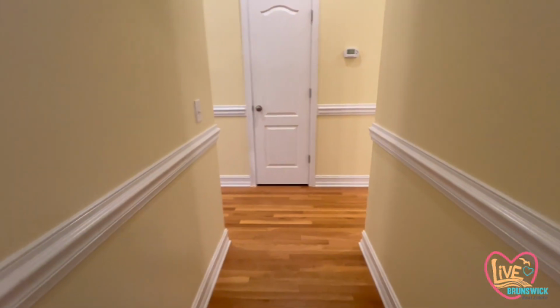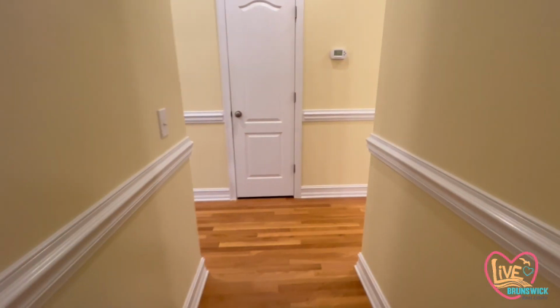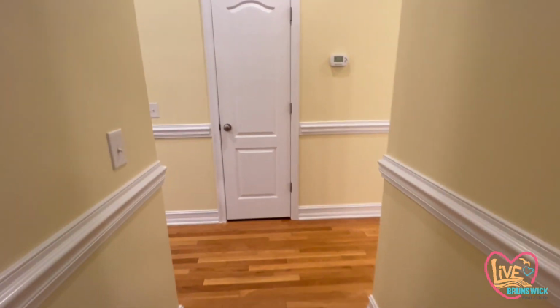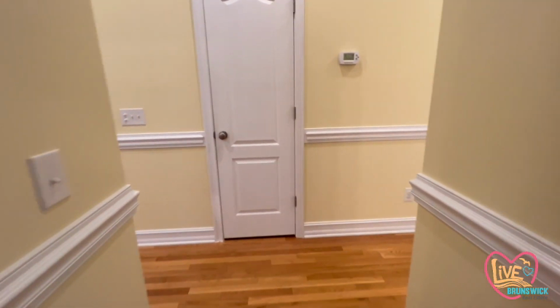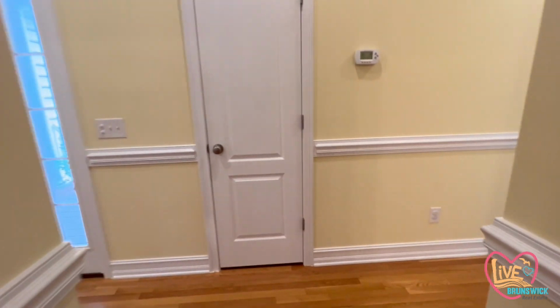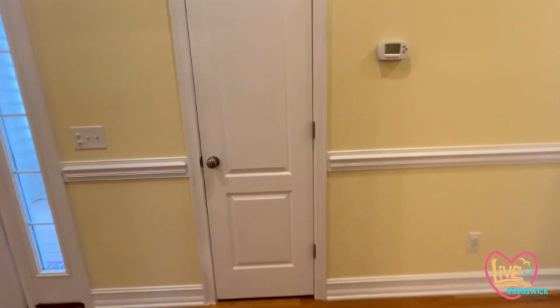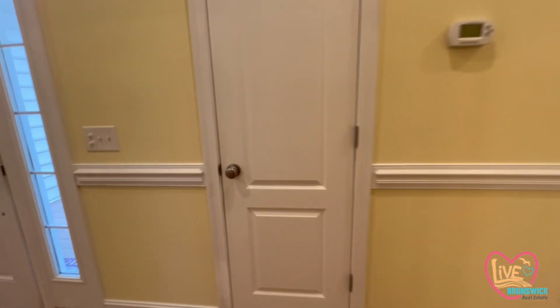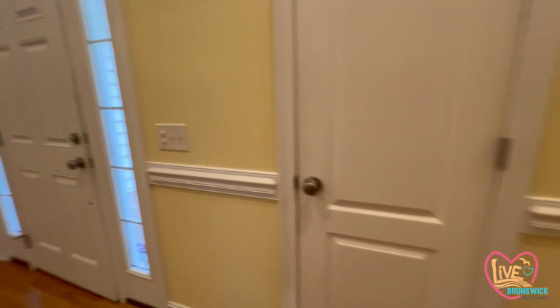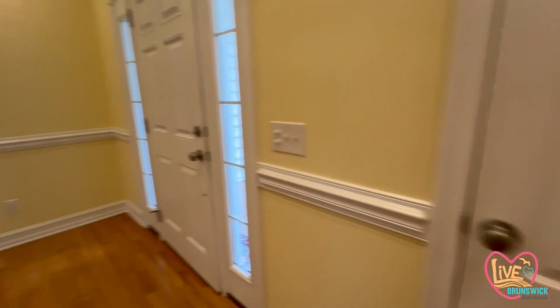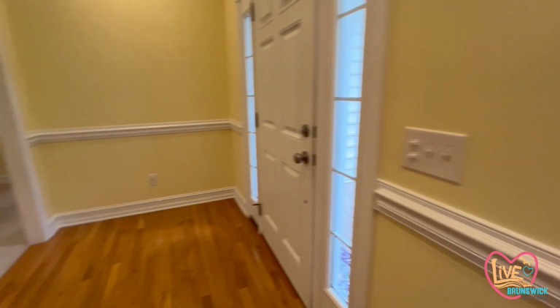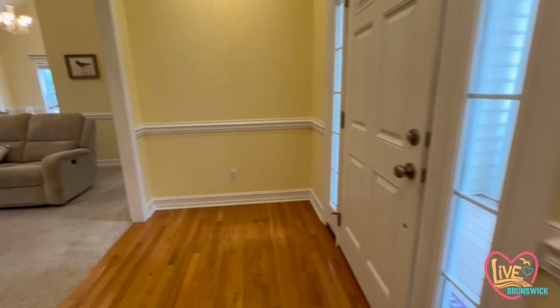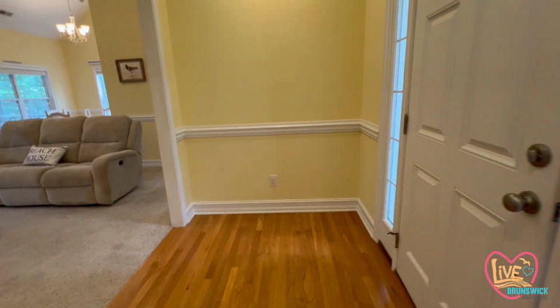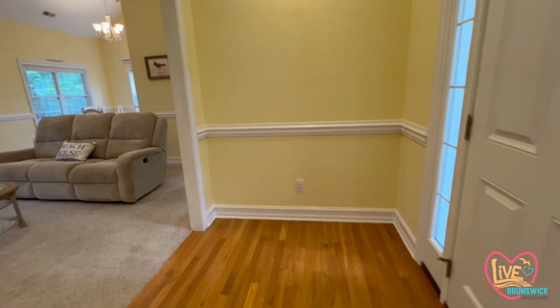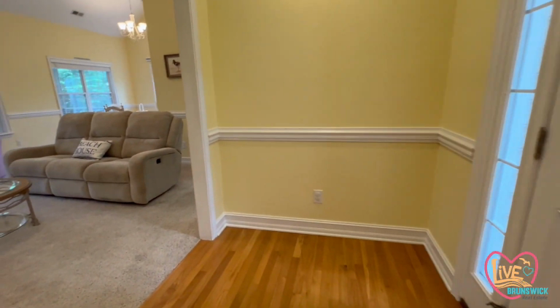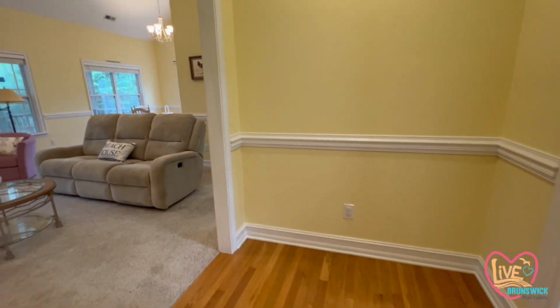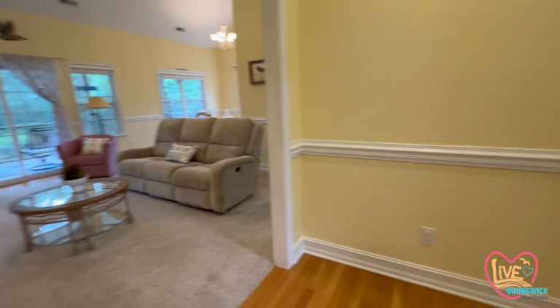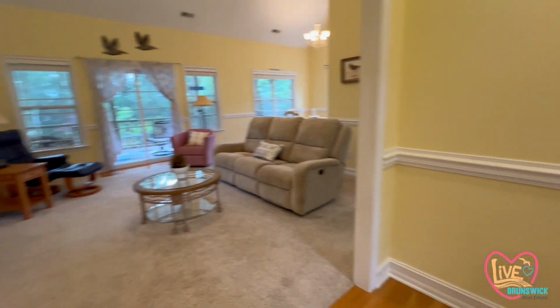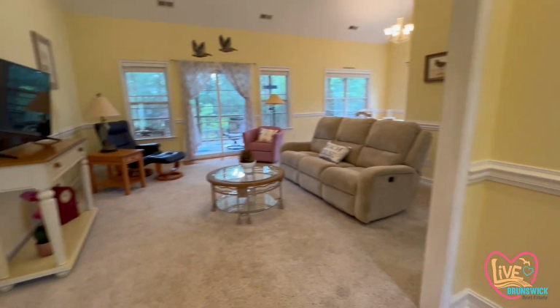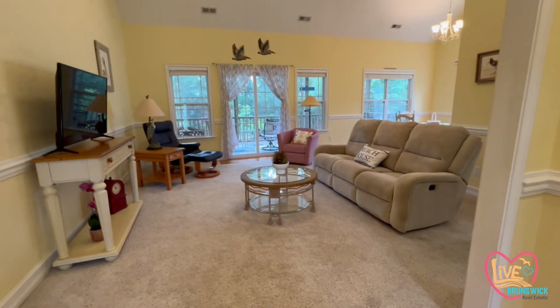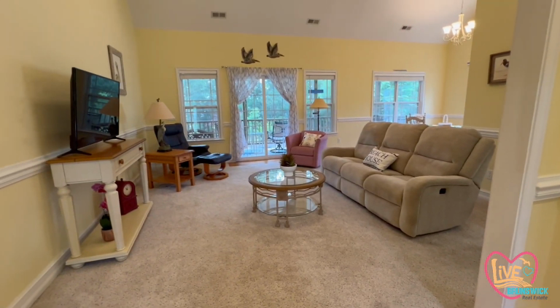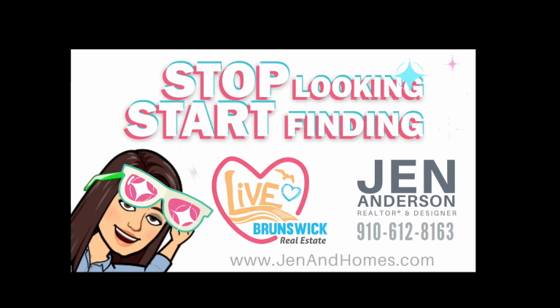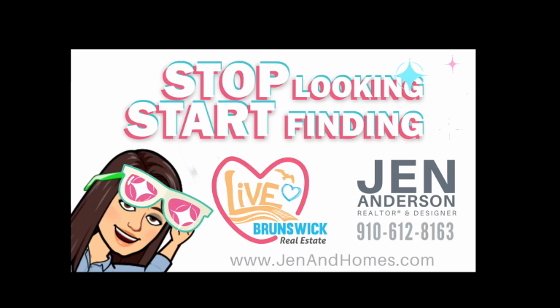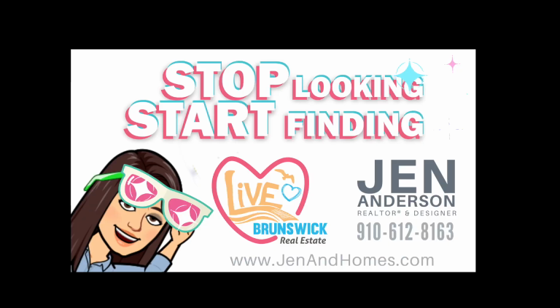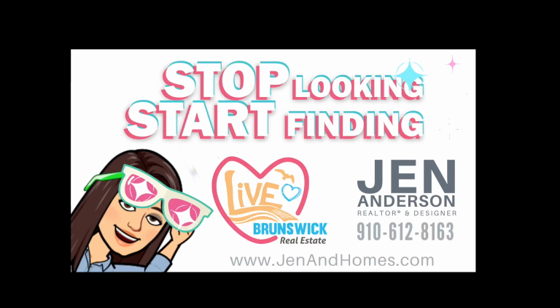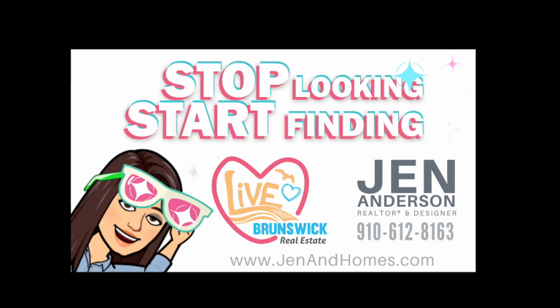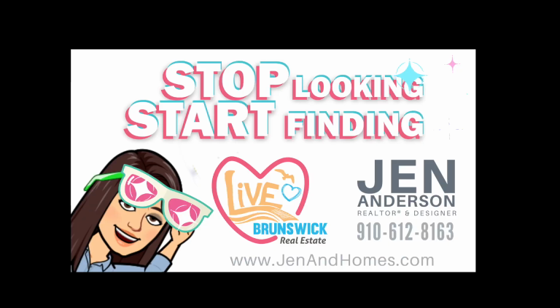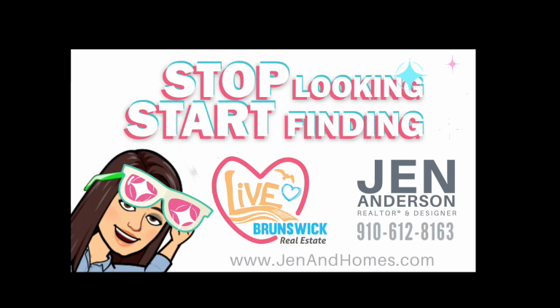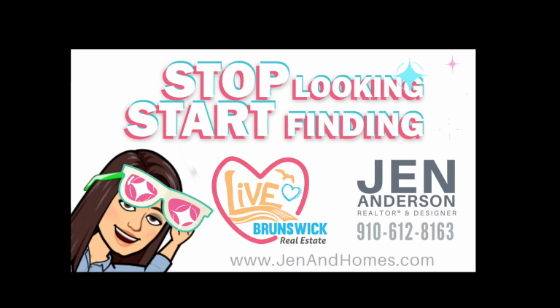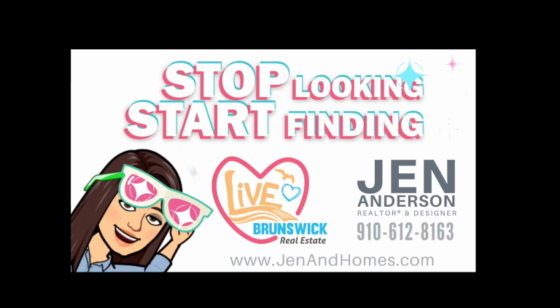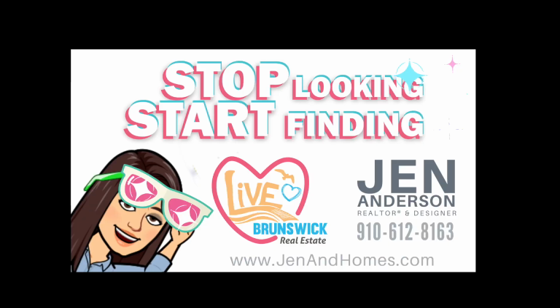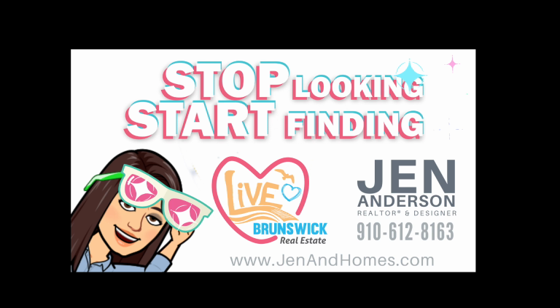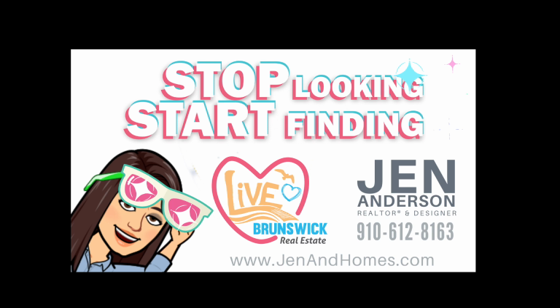Back out in the owner's suite with another view of those tall ceilings. So, 1,750 square feet, one owner, extremely well taken care of. Let me know if you have any questions — thank you.